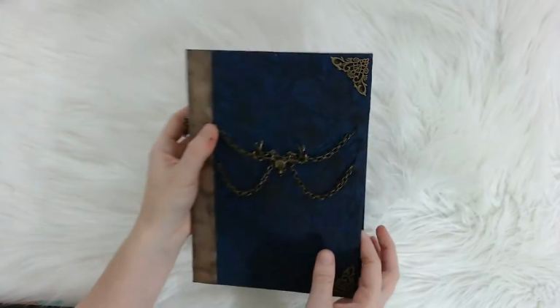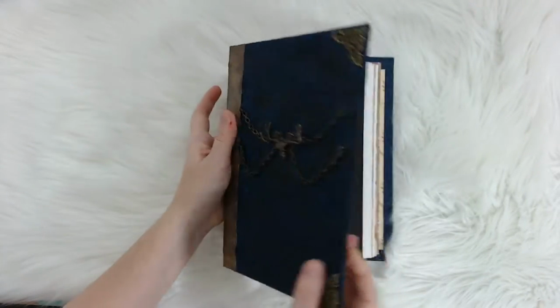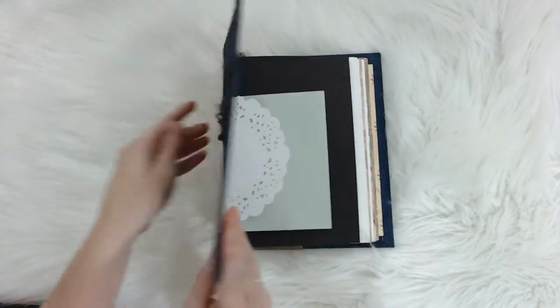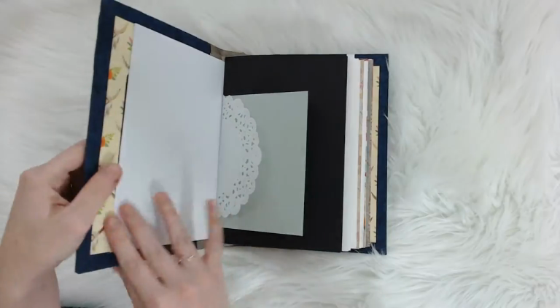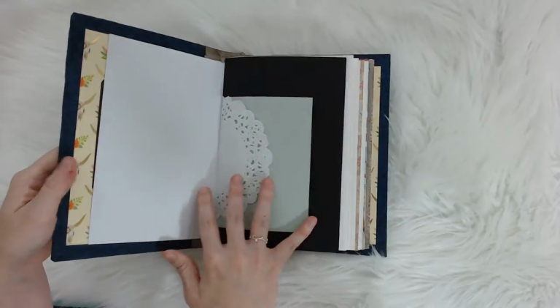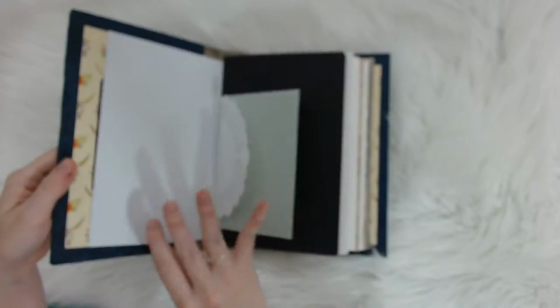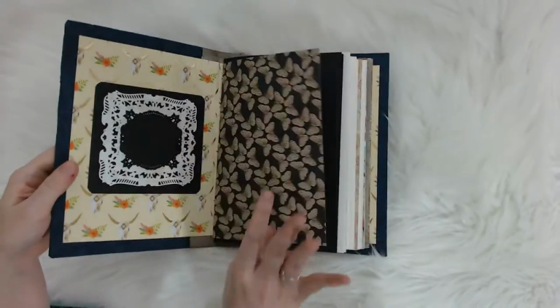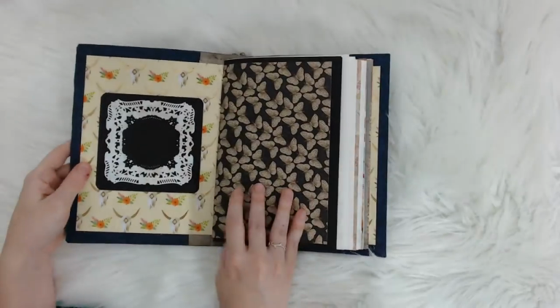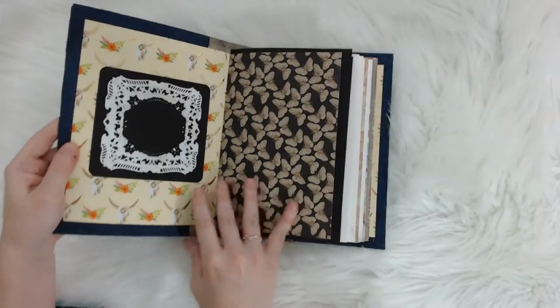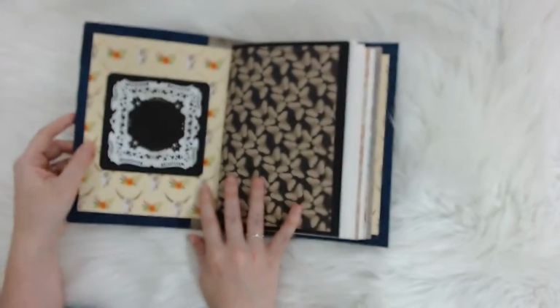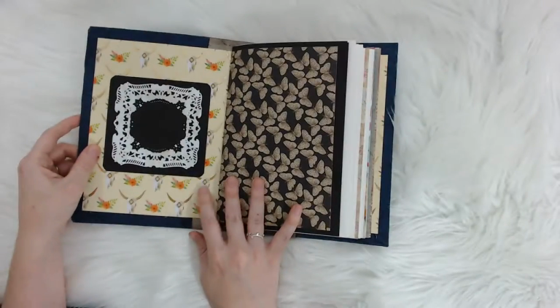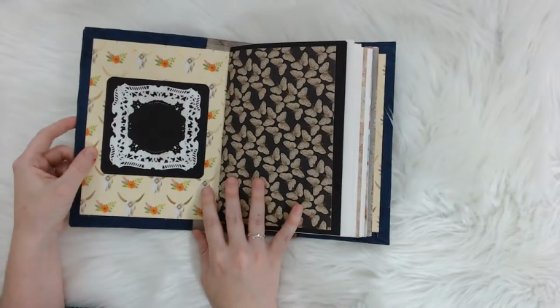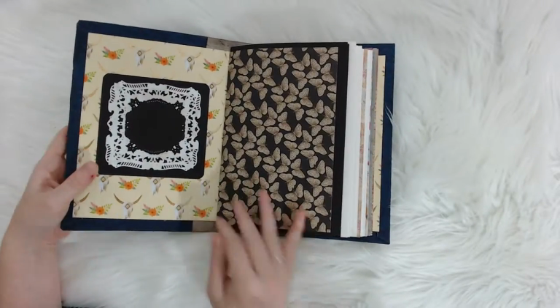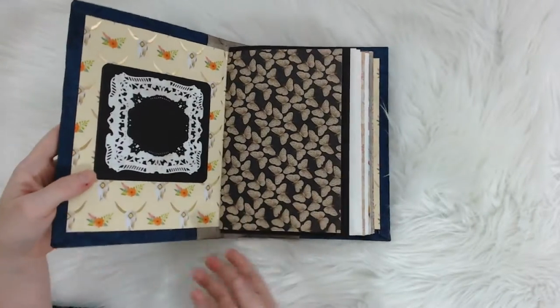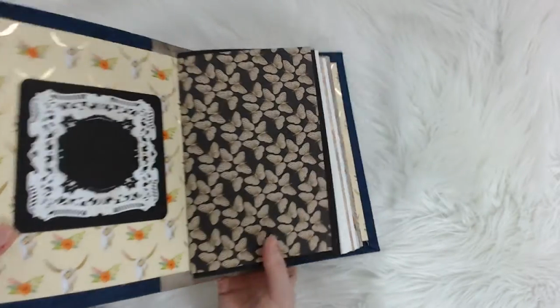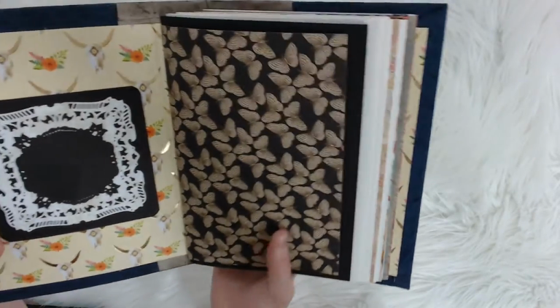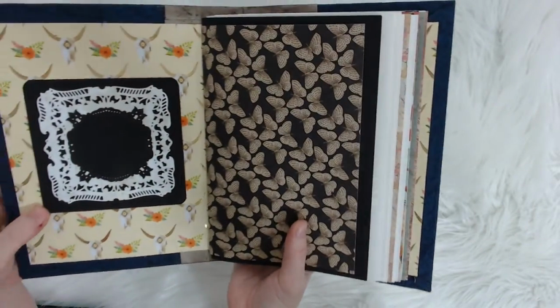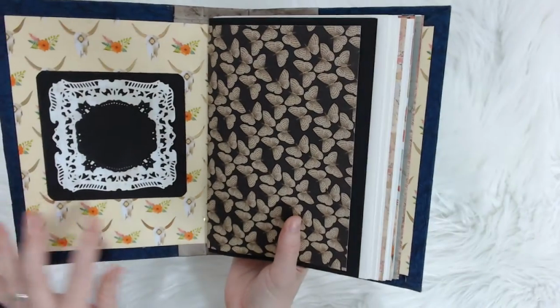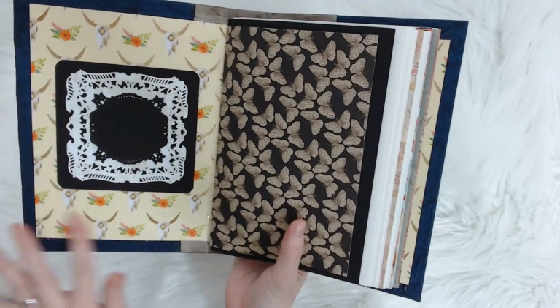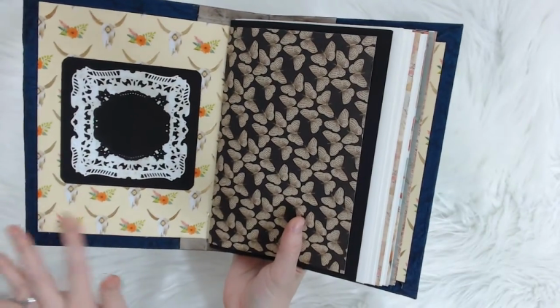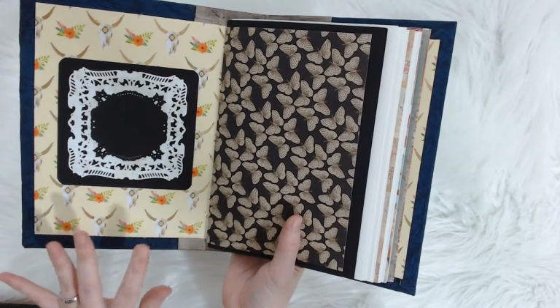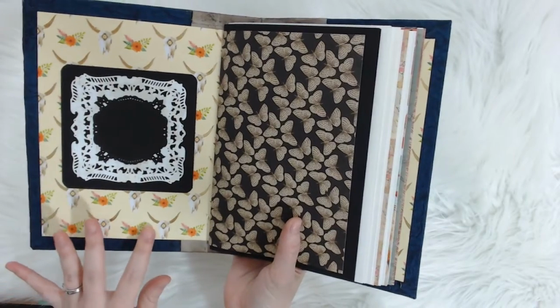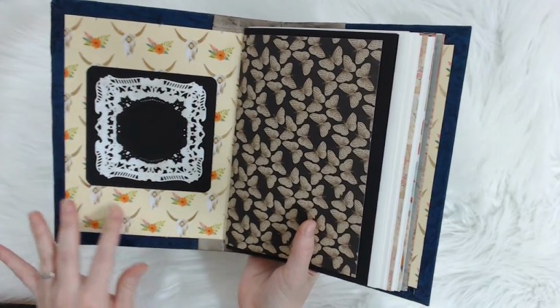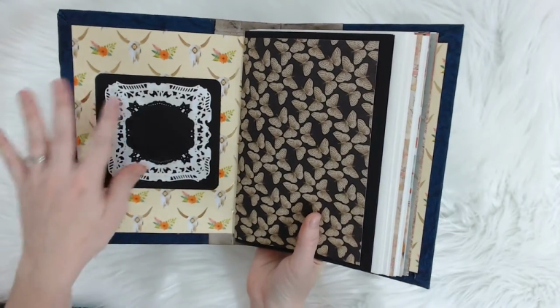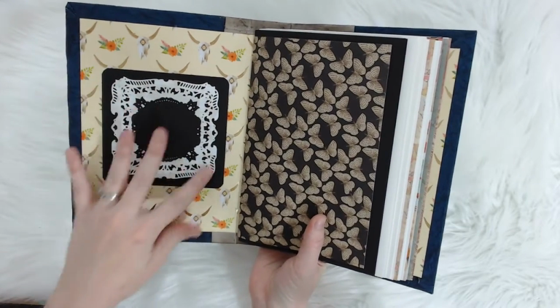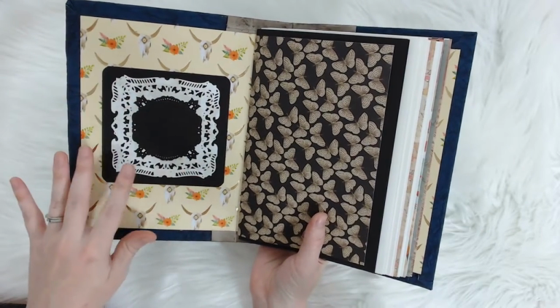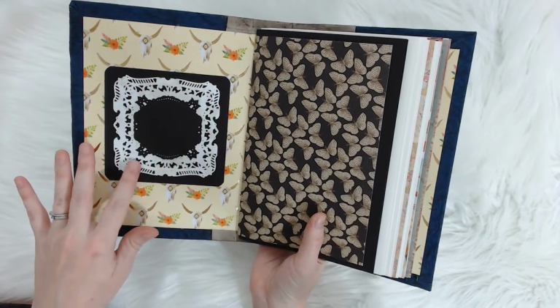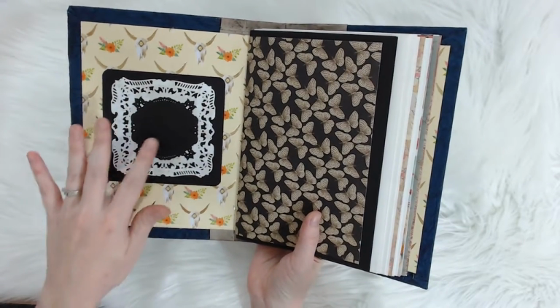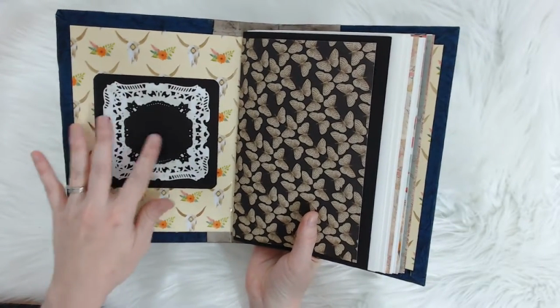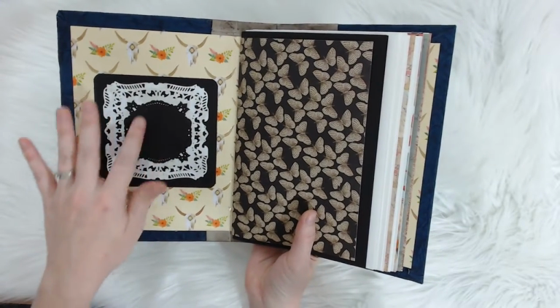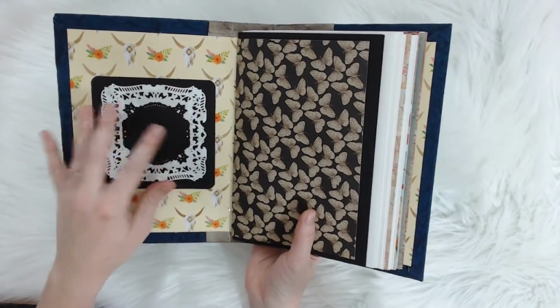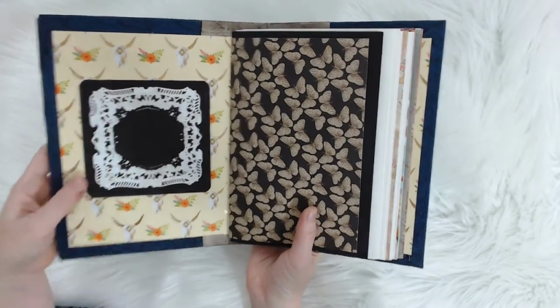On the front there are two antique looking corners and then this chain and then the cow in the middle. On the inside when you open it, it's got cow skull like papers on the inside. These are all hand embossed so you can put whatever you want there.